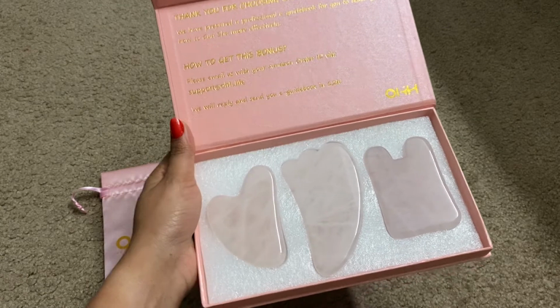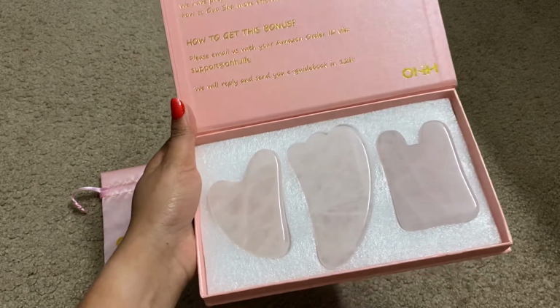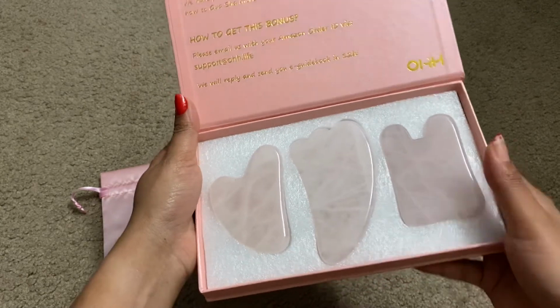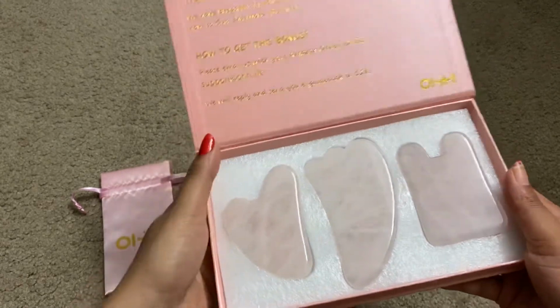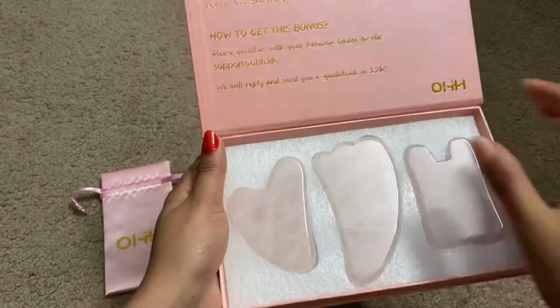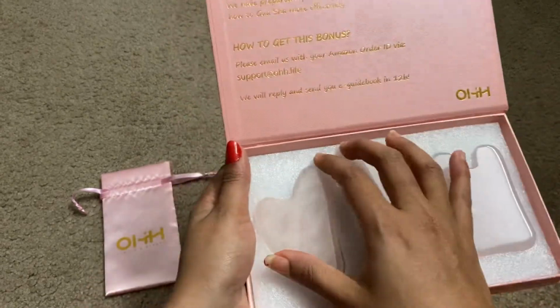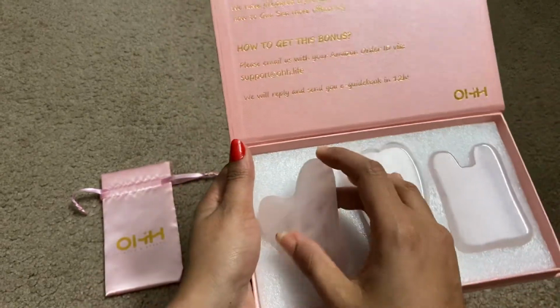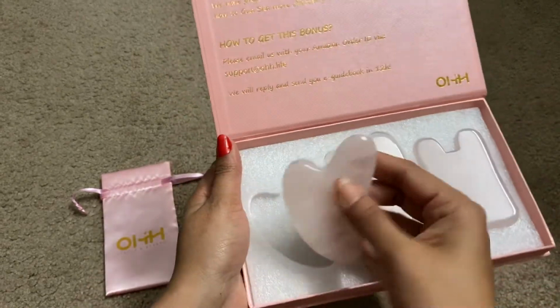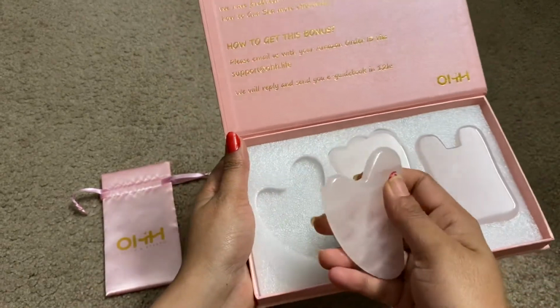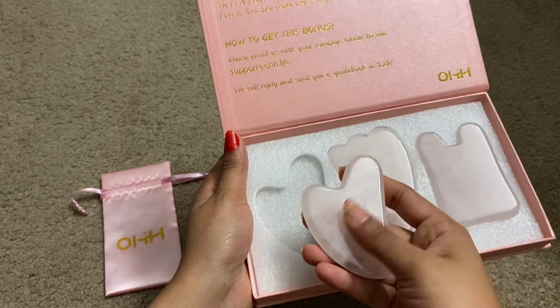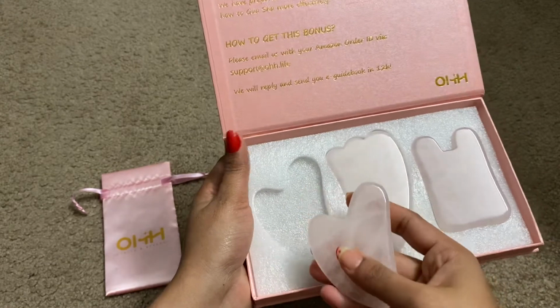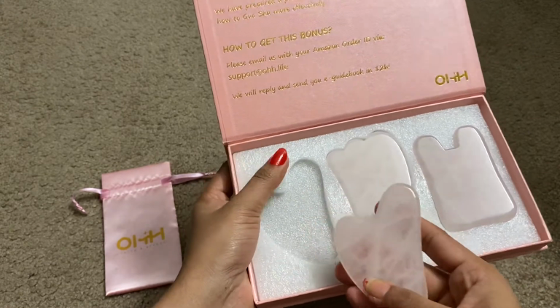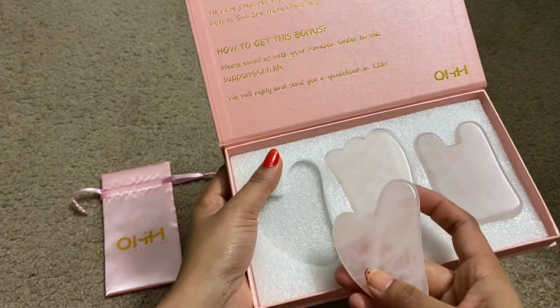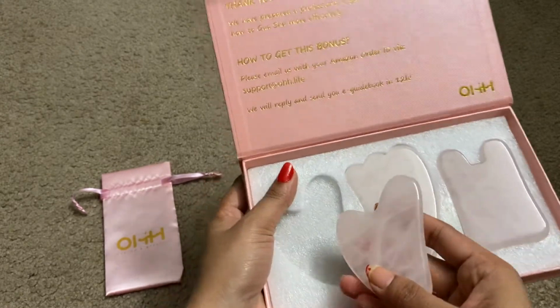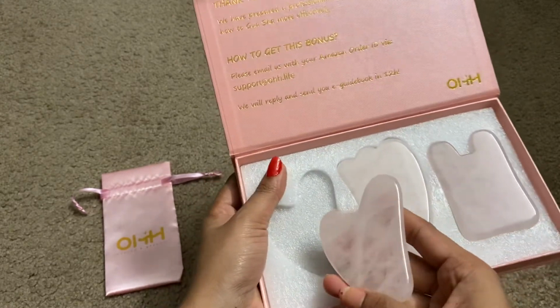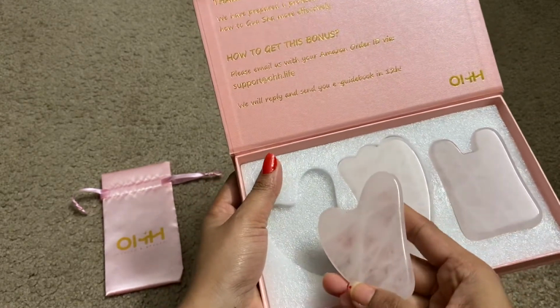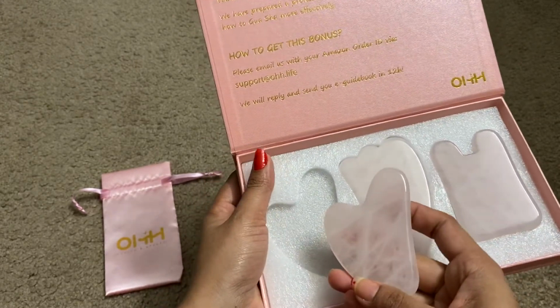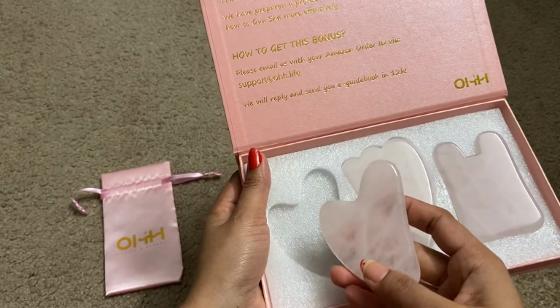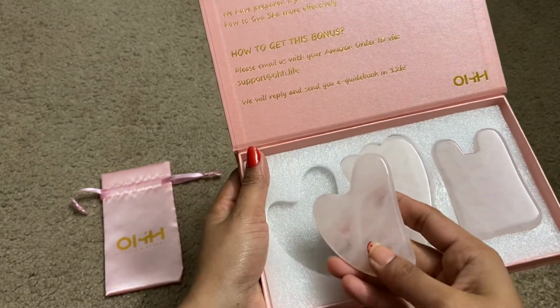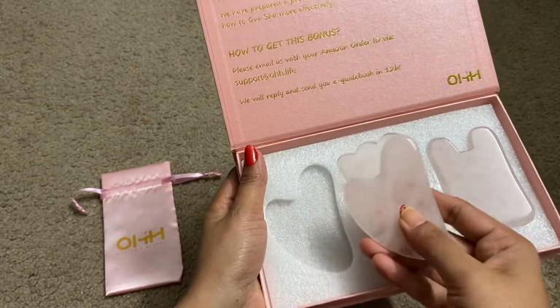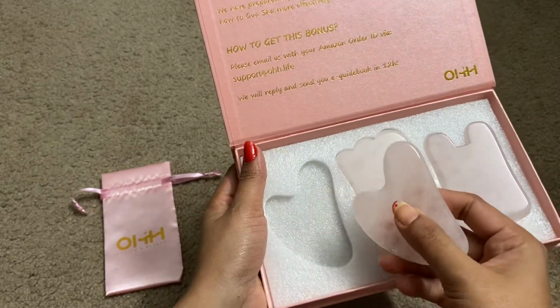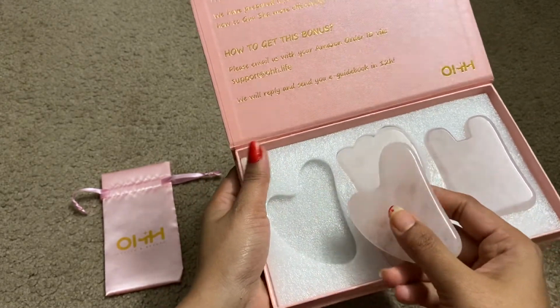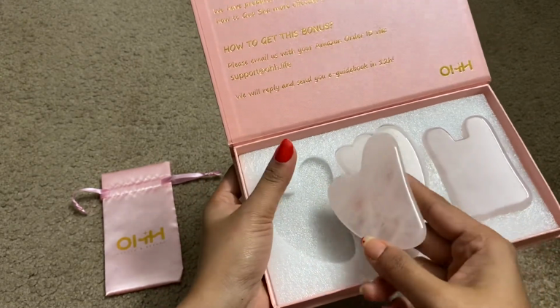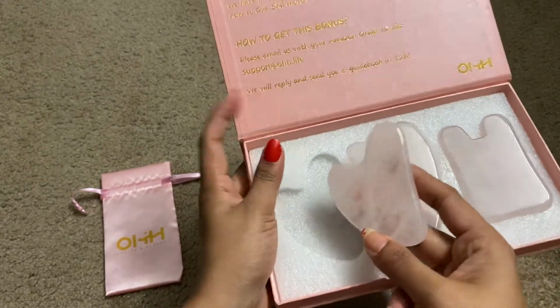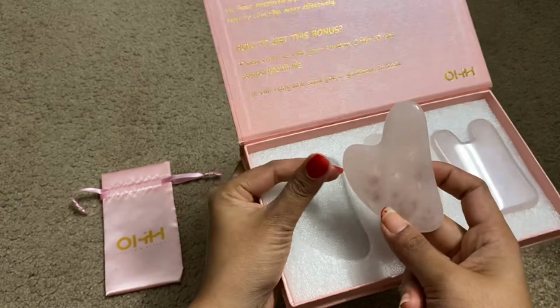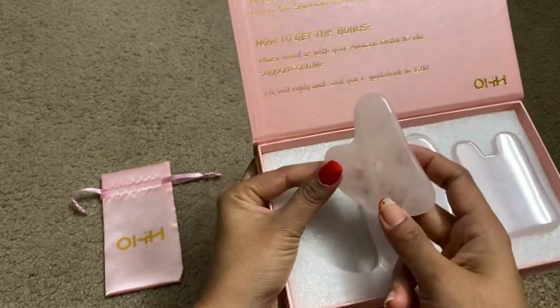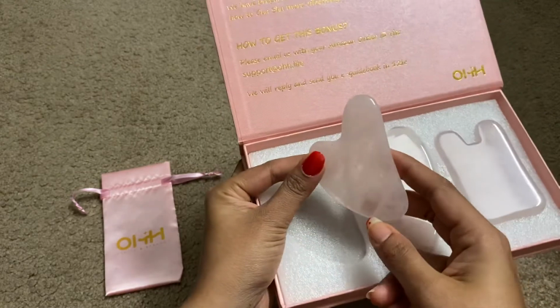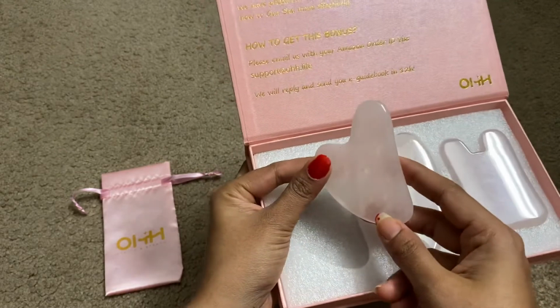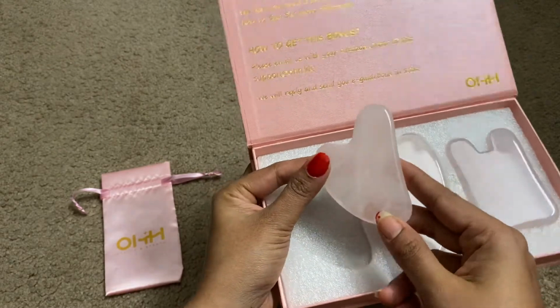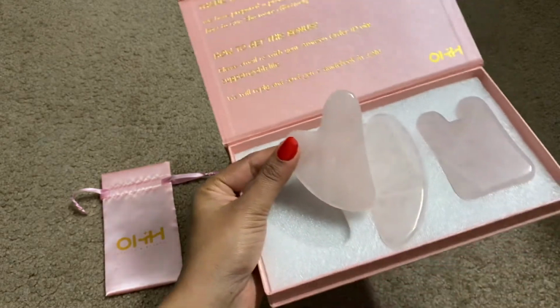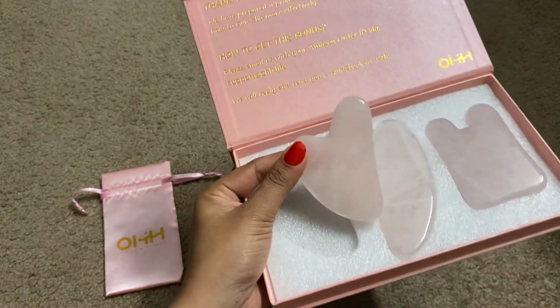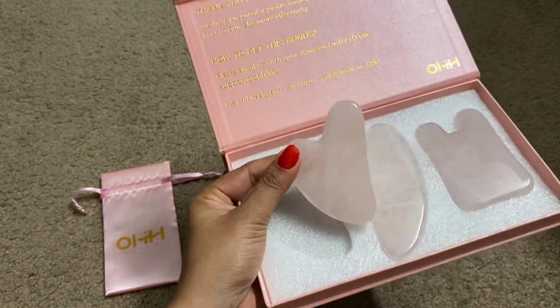These tools are called gua sha tools. Gua sha is a manual medical treatment which has been used throughout Asia for centuries.